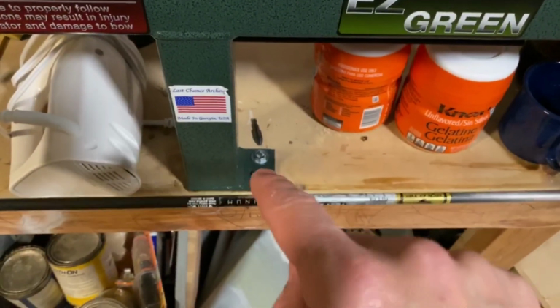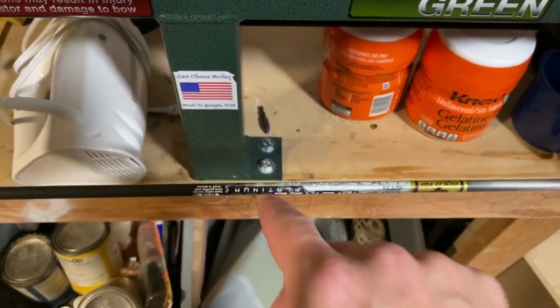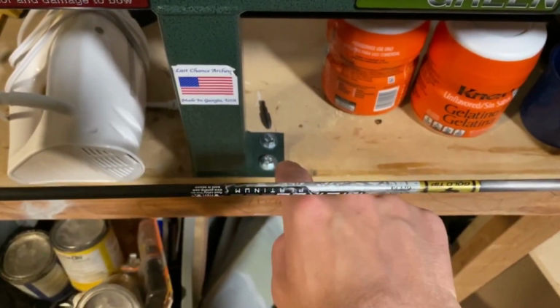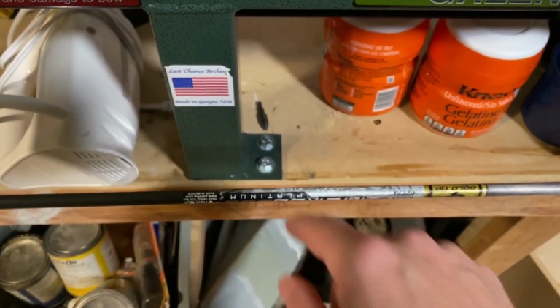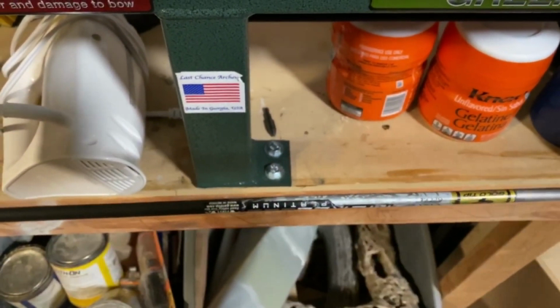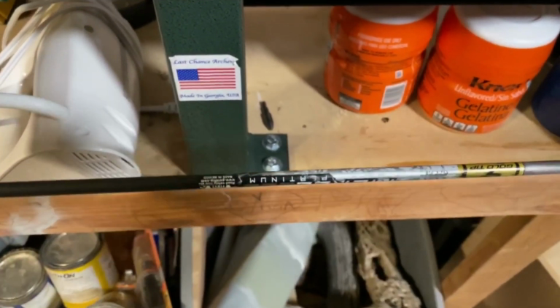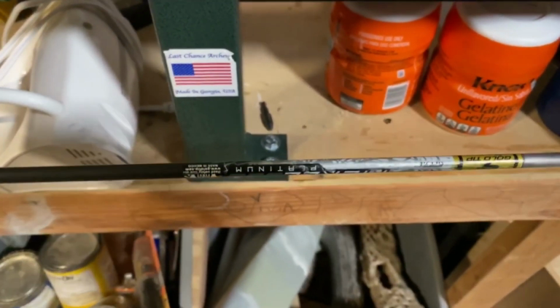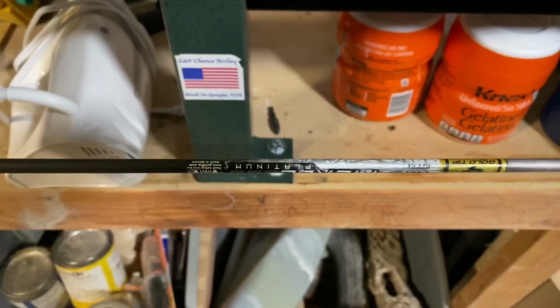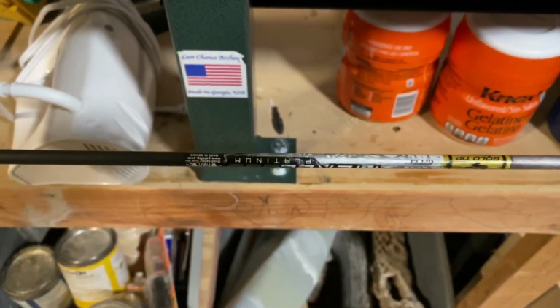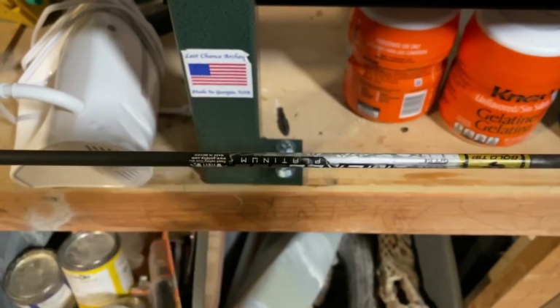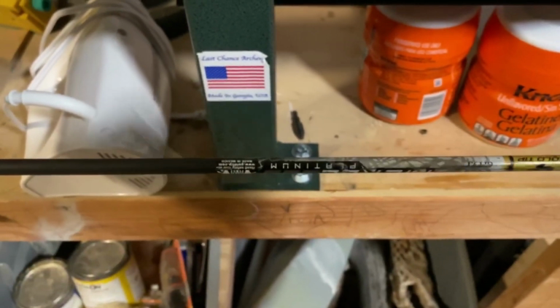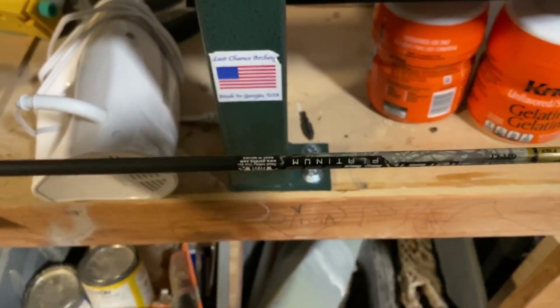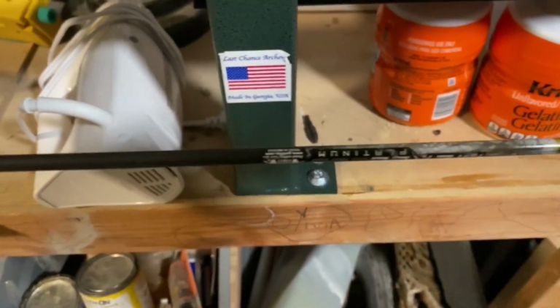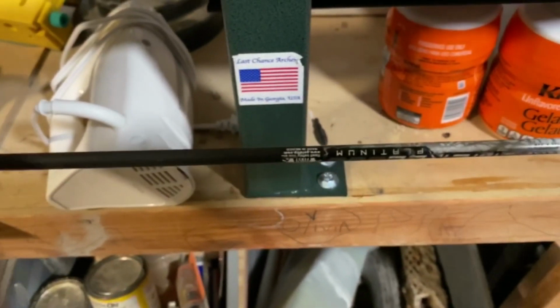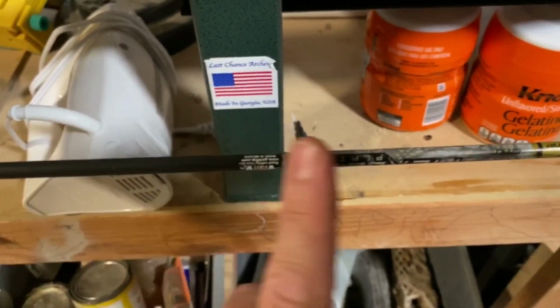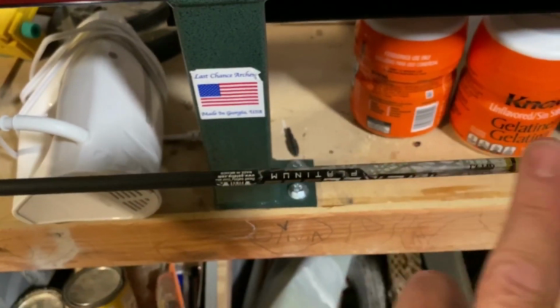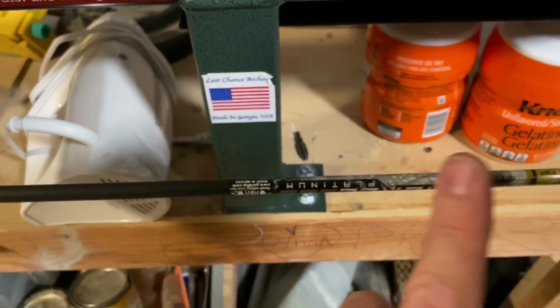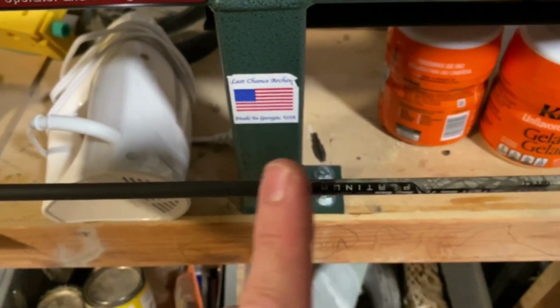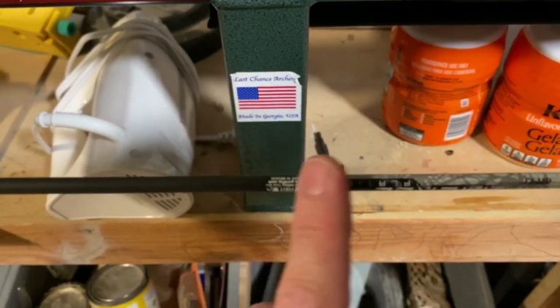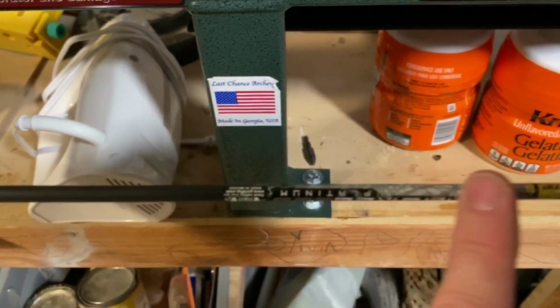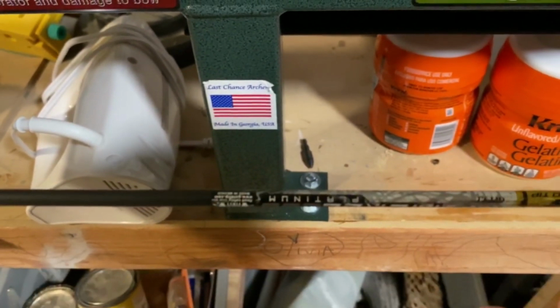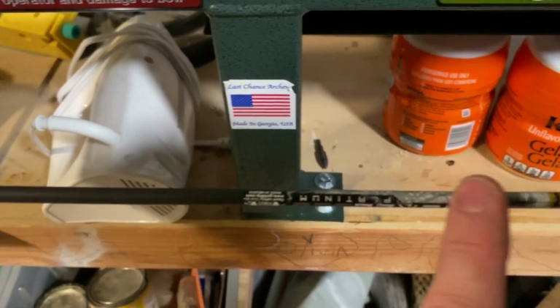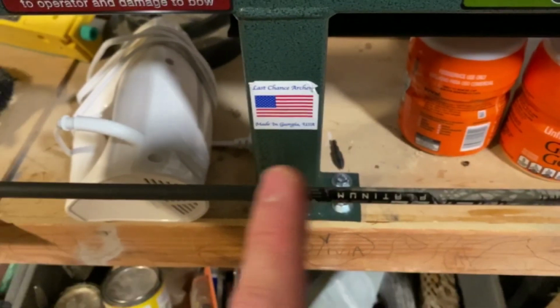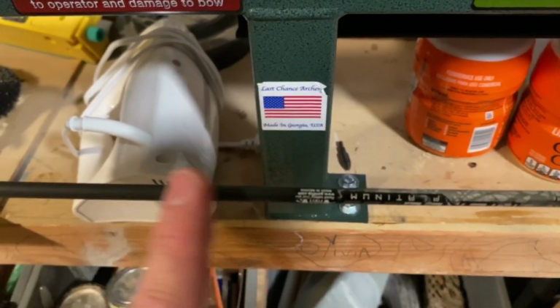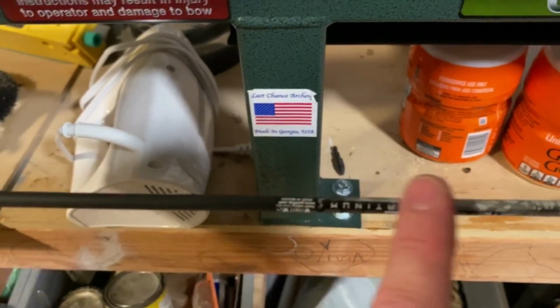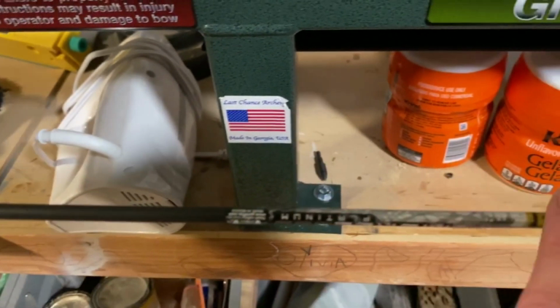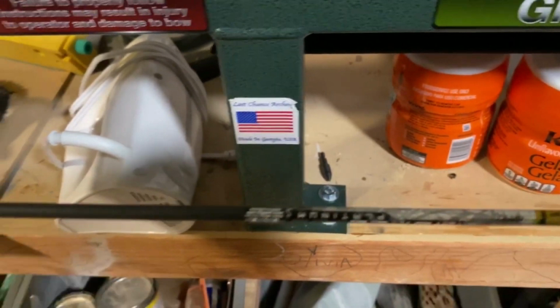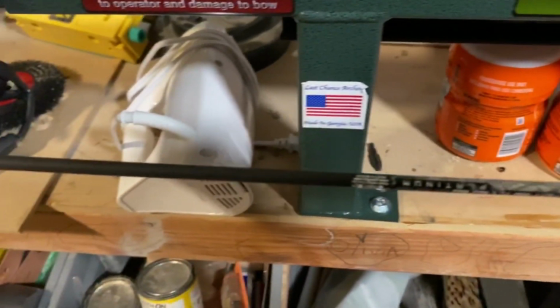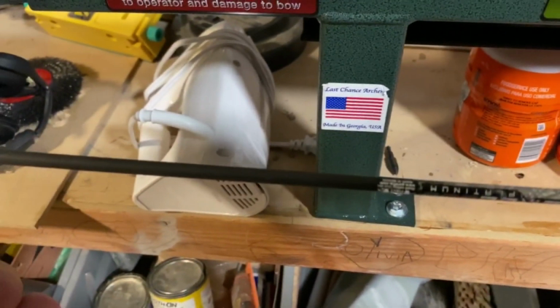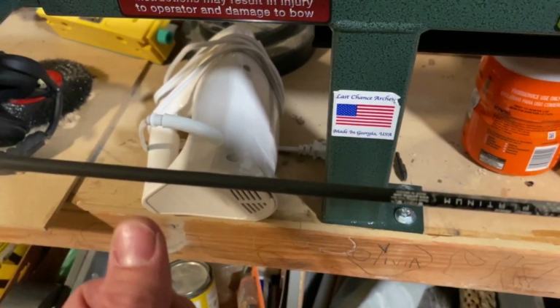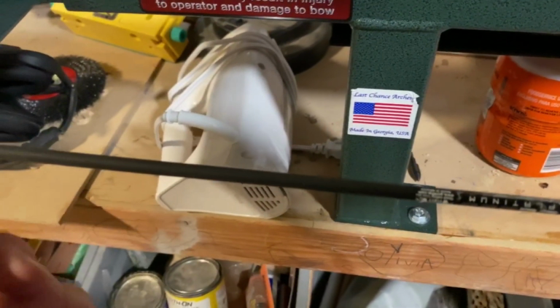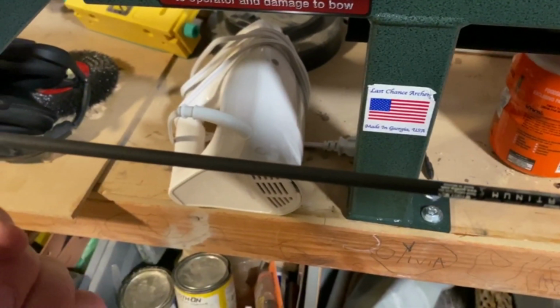It's bending down, and wherever the bend is, this right here is the weakest point. I'm going to put a mark on the opposite side of that bend.